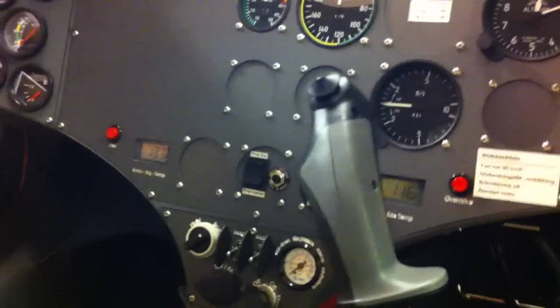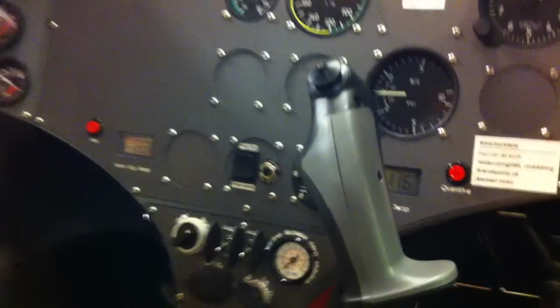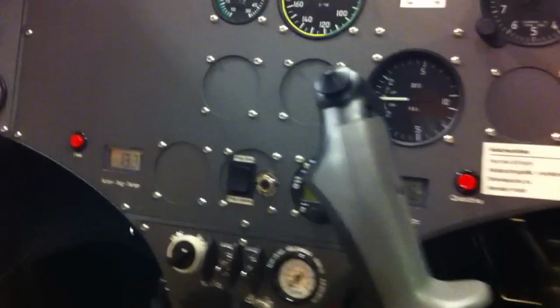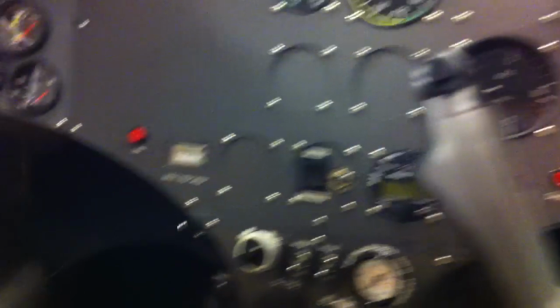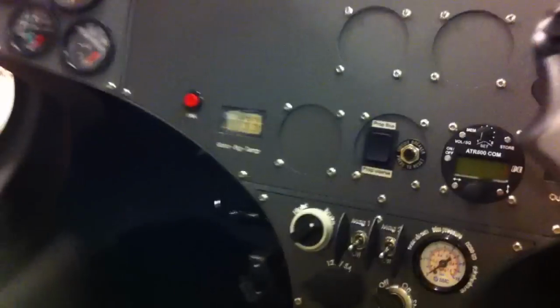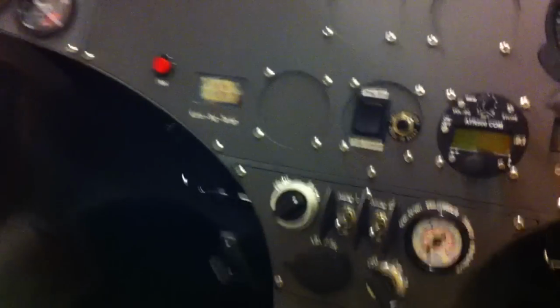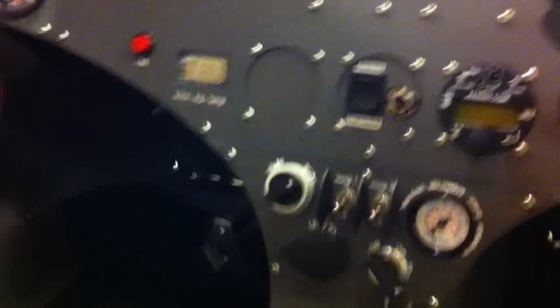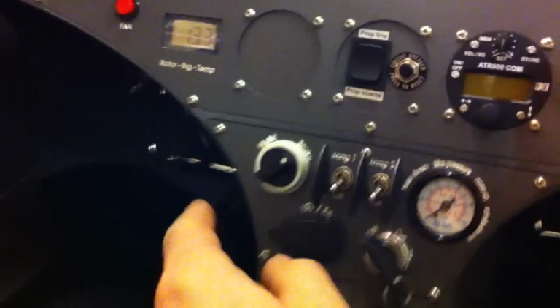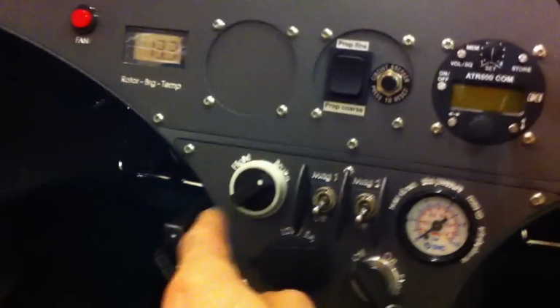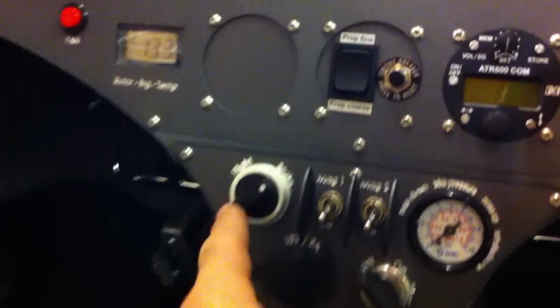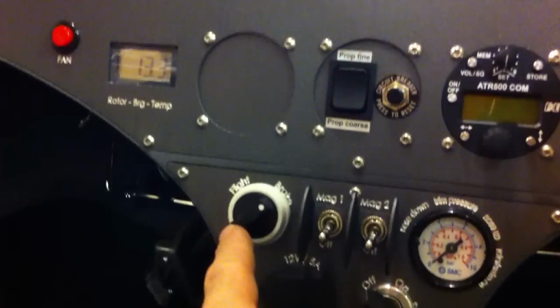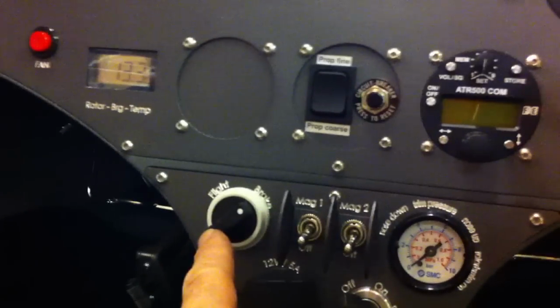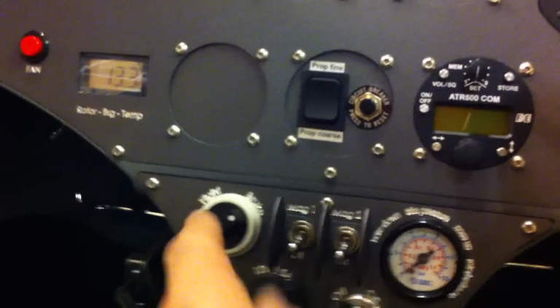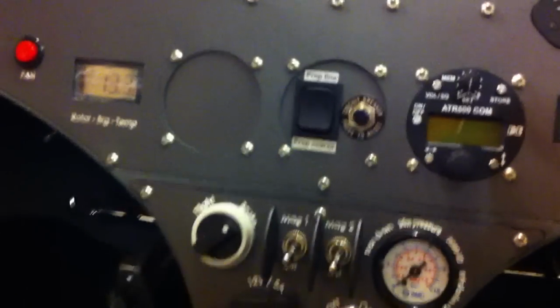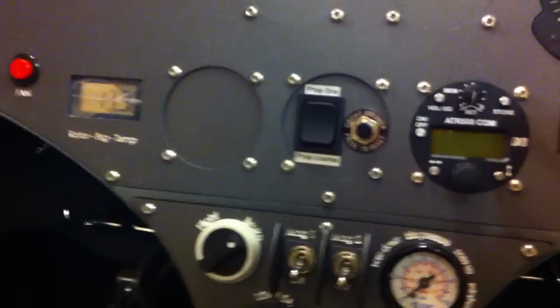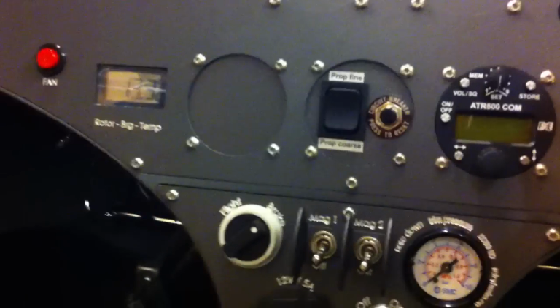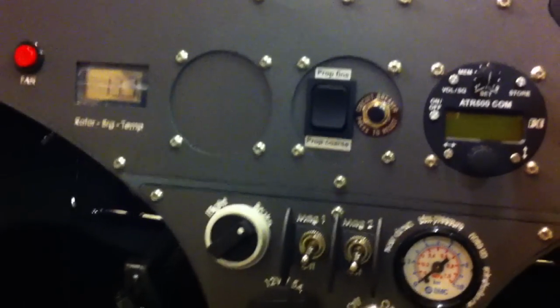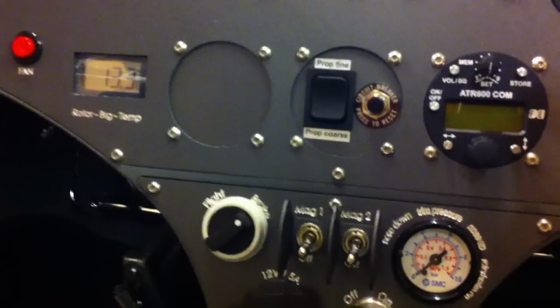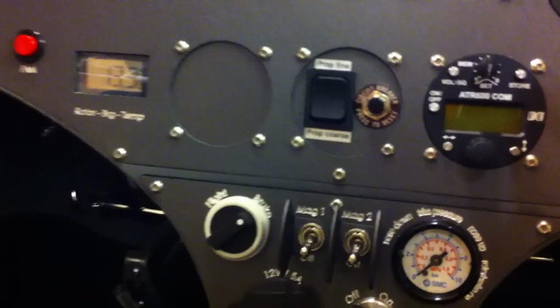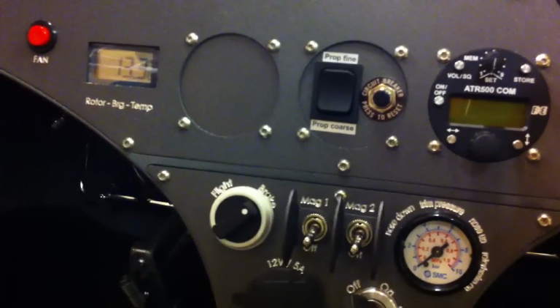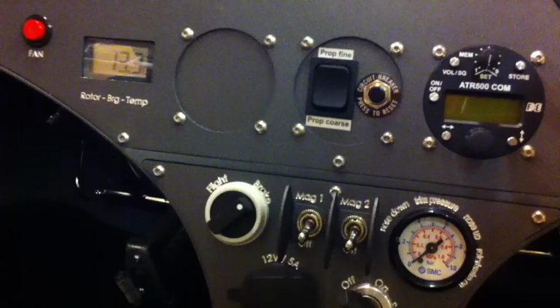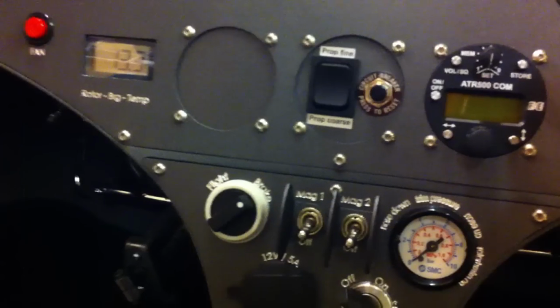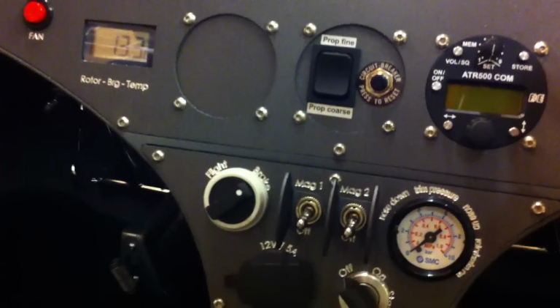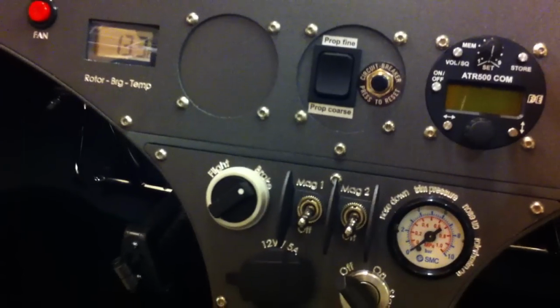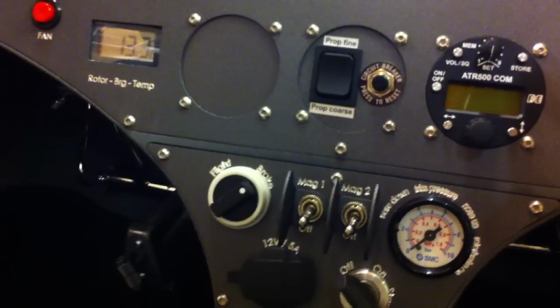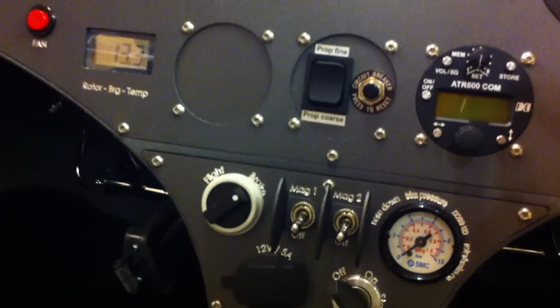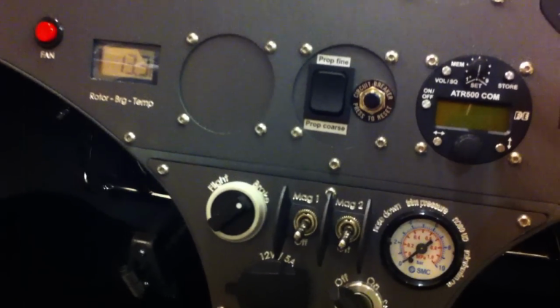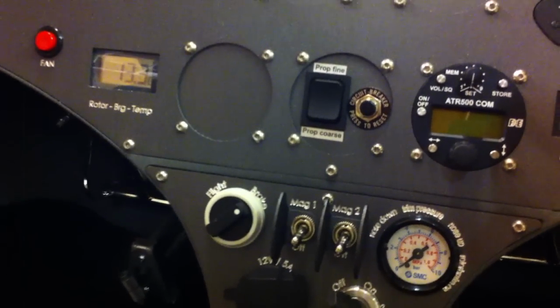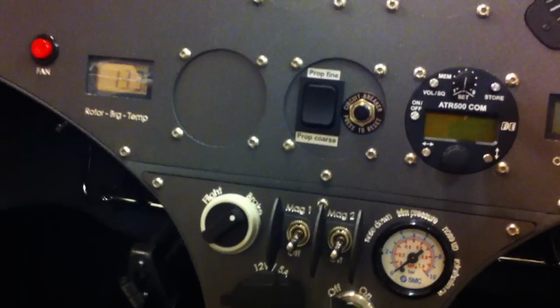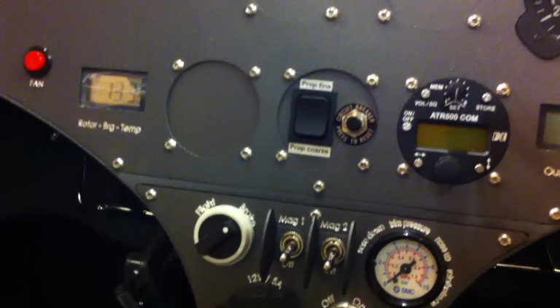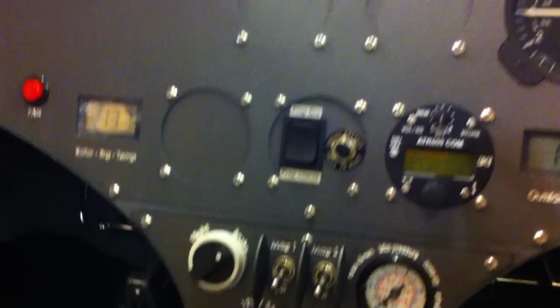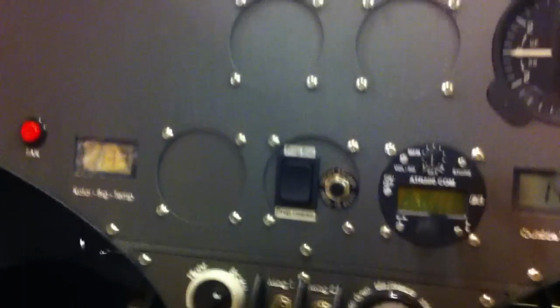And you have the pre-rotation button here, where you put it on flight or on brake to pre-rotate the rotor to 200 RPM.